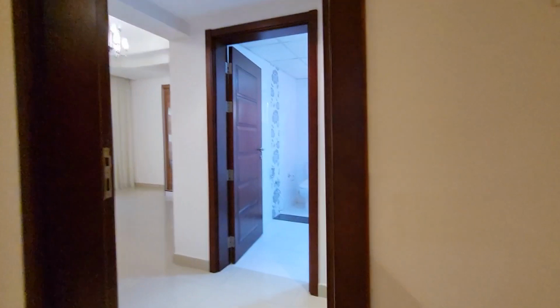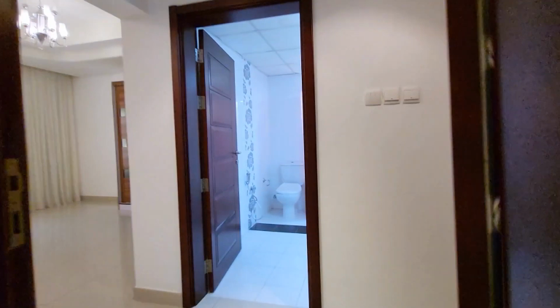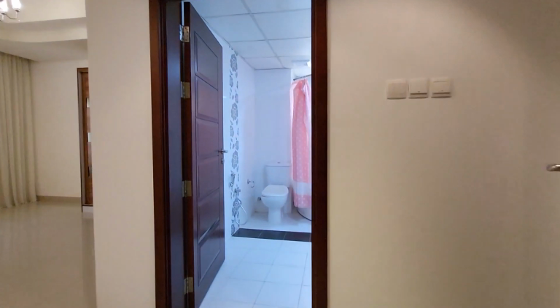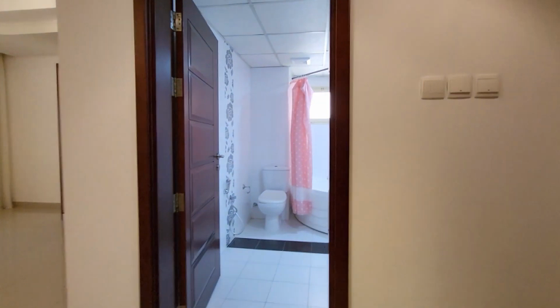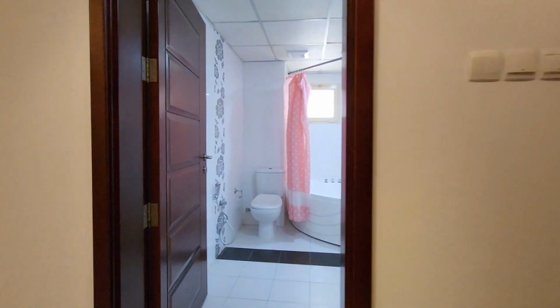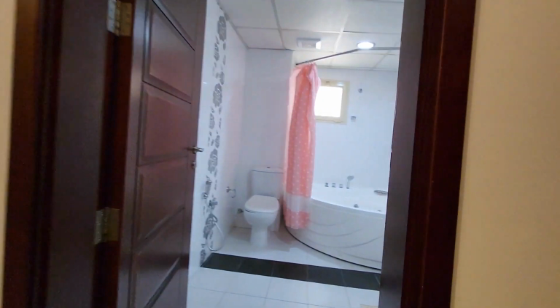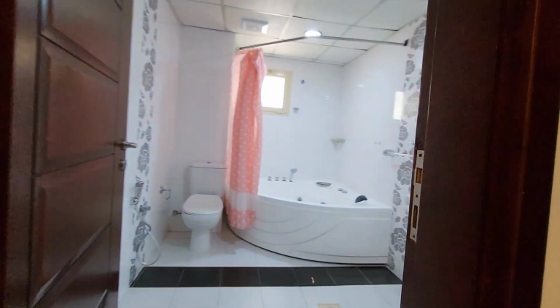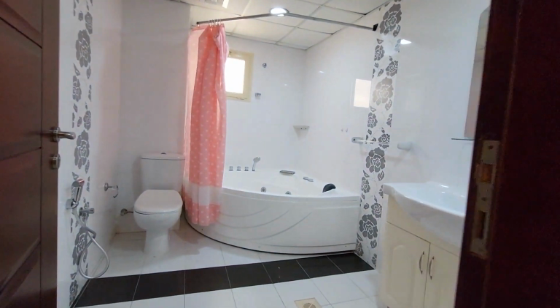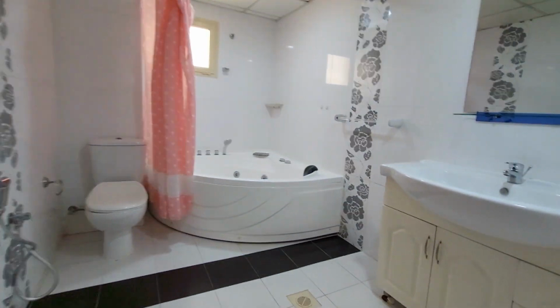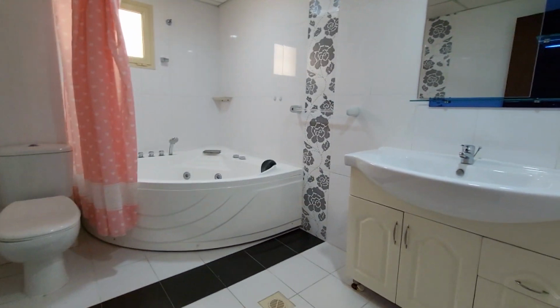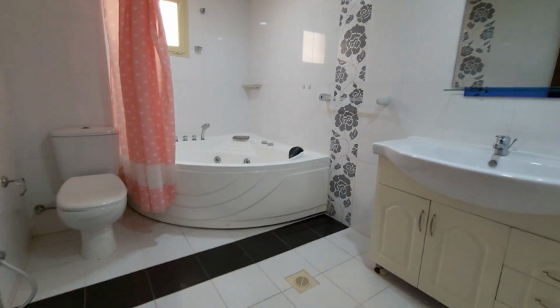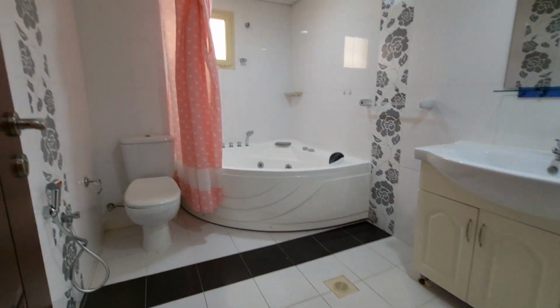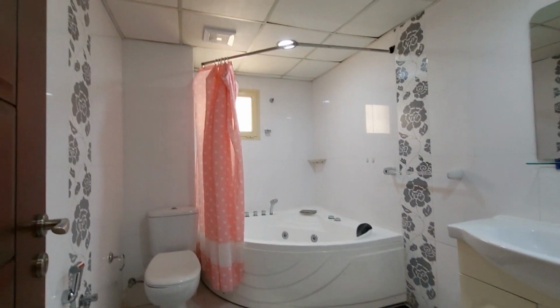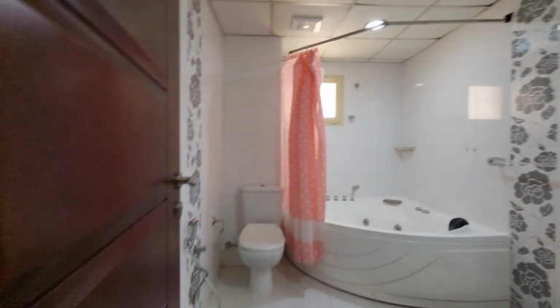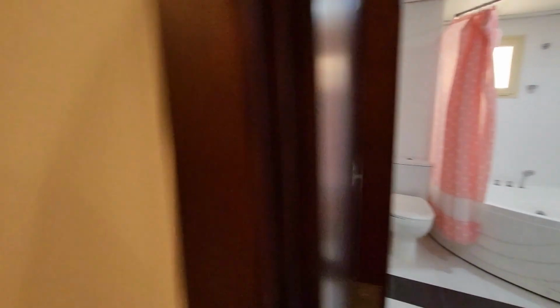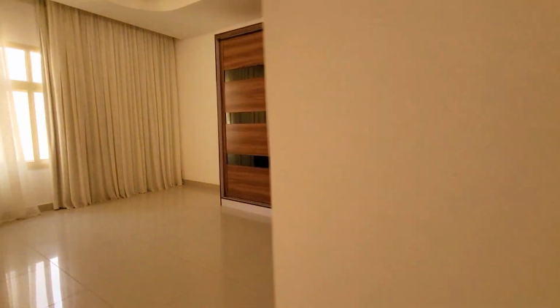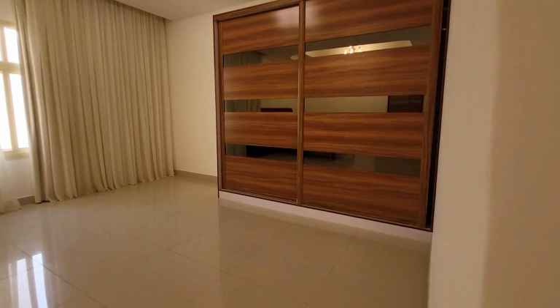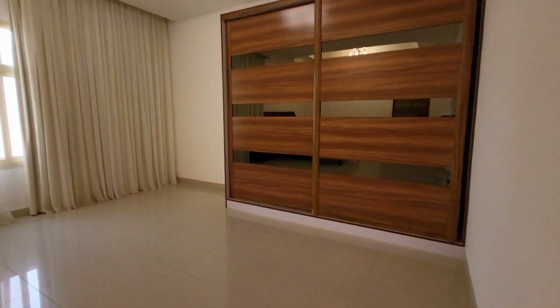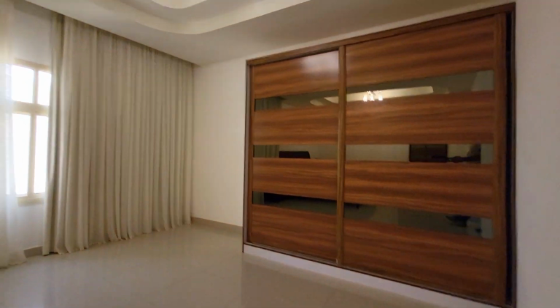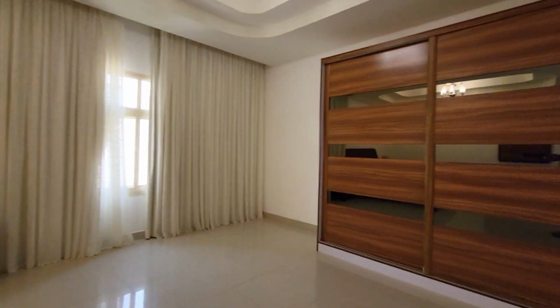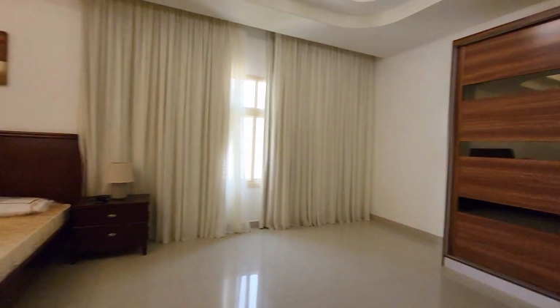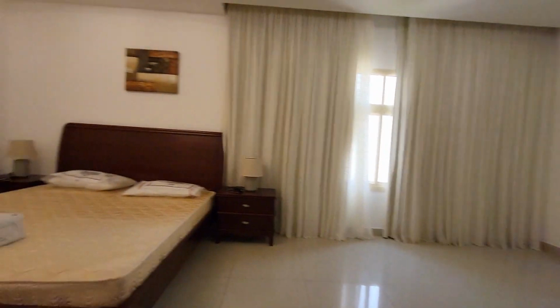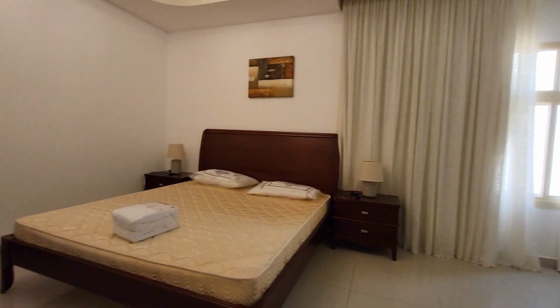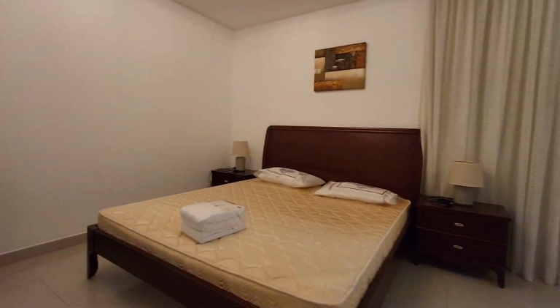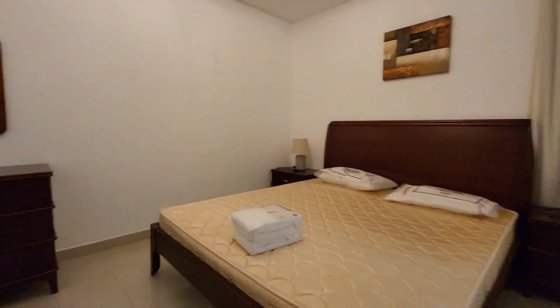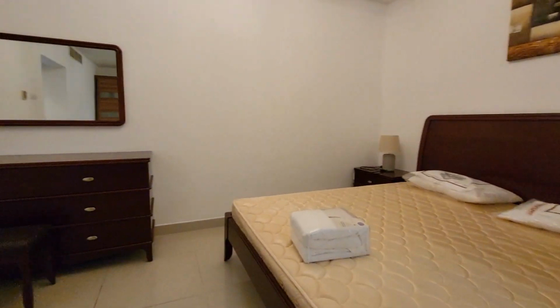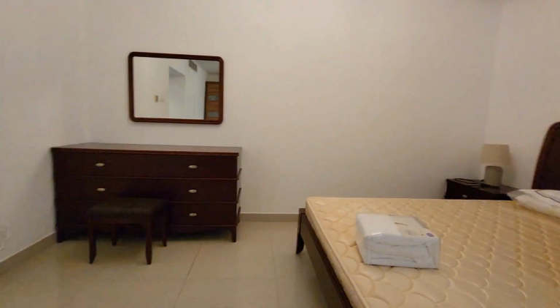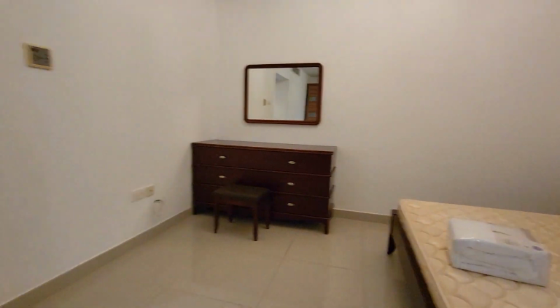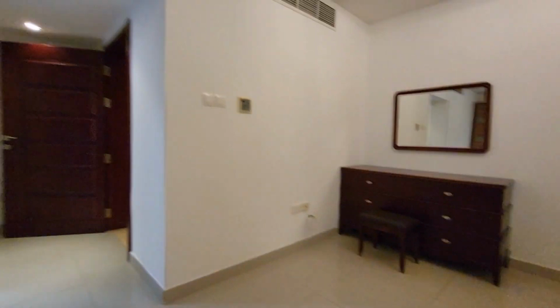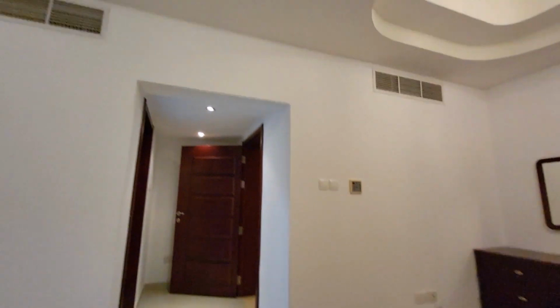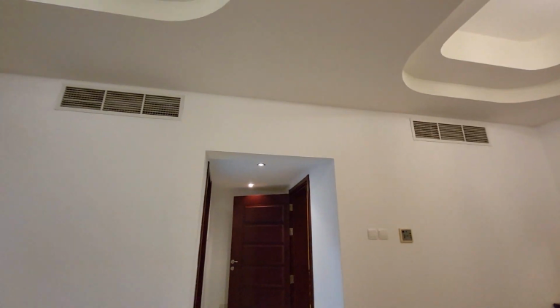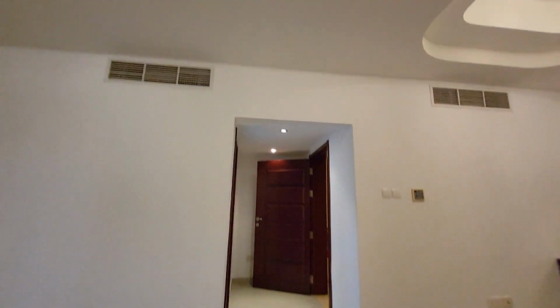This is the second master bedroom with attached bathroom with private jacuzzi. Built-in wardrobe, very big in size, and central AC.